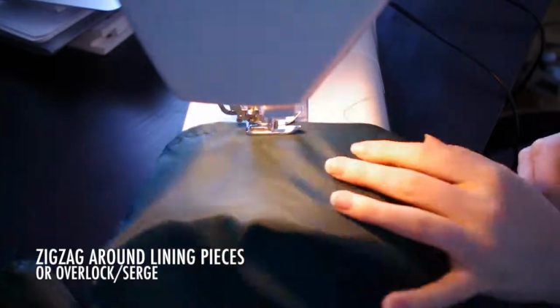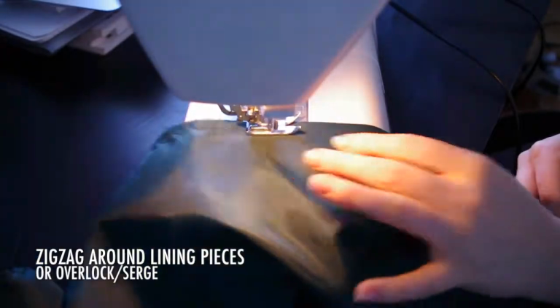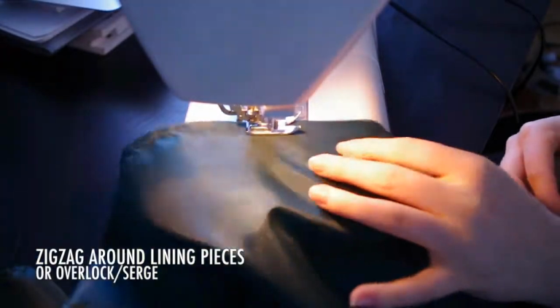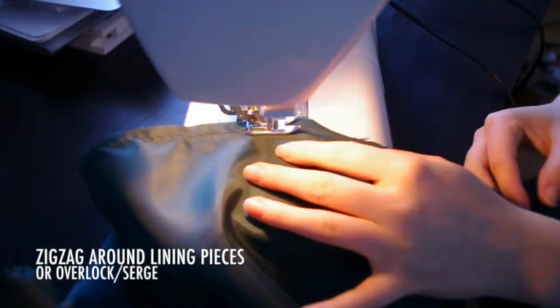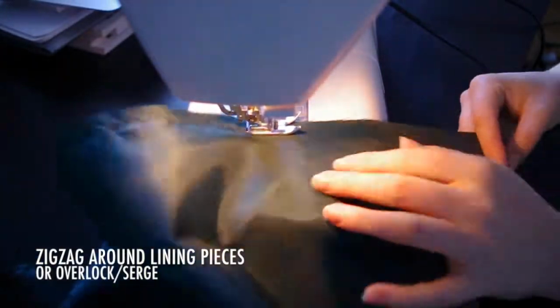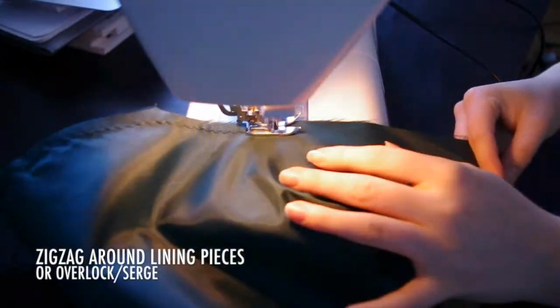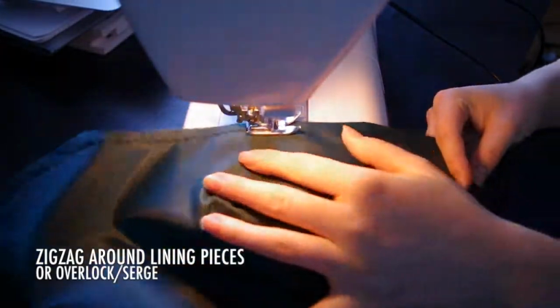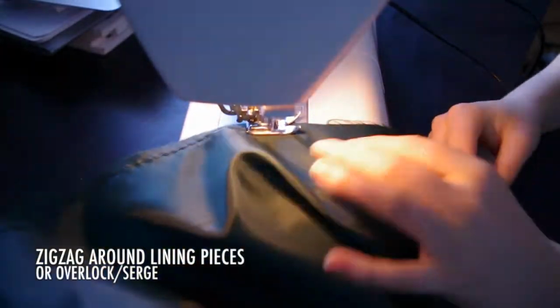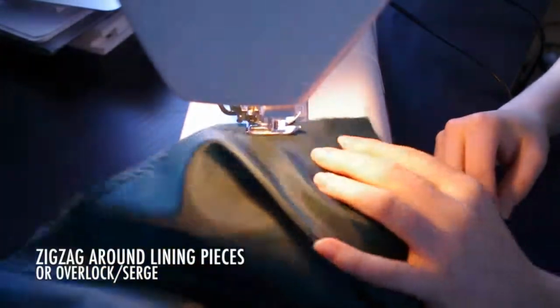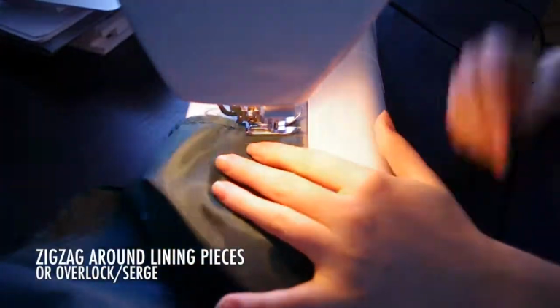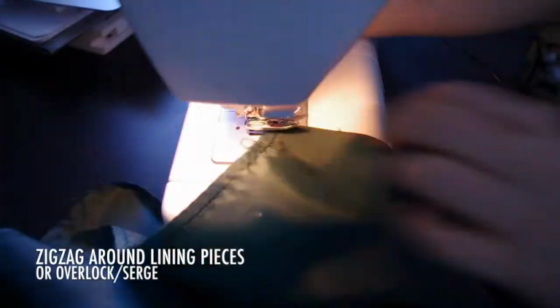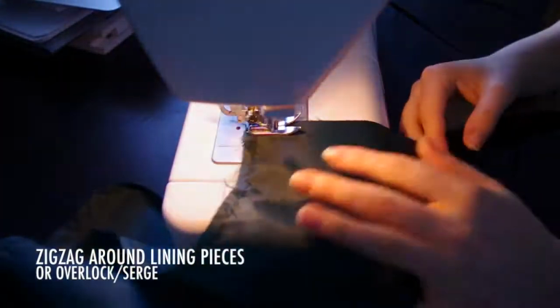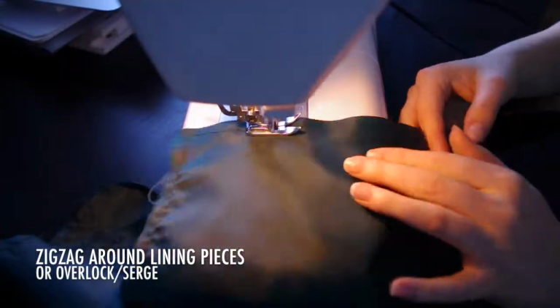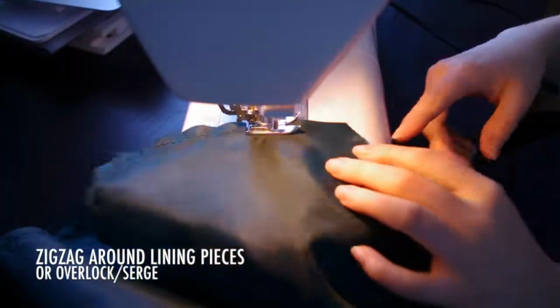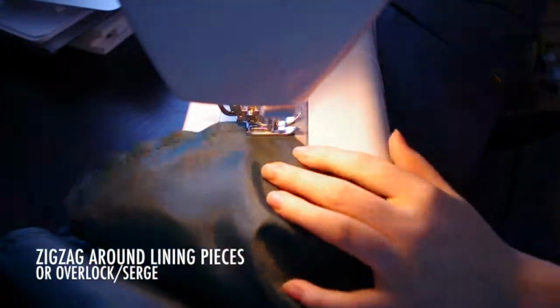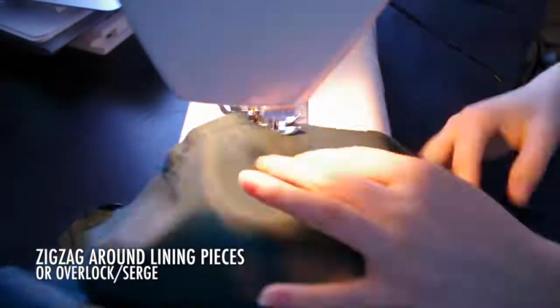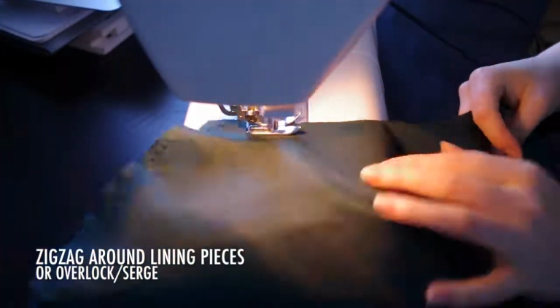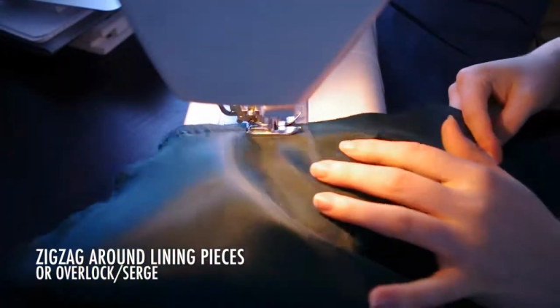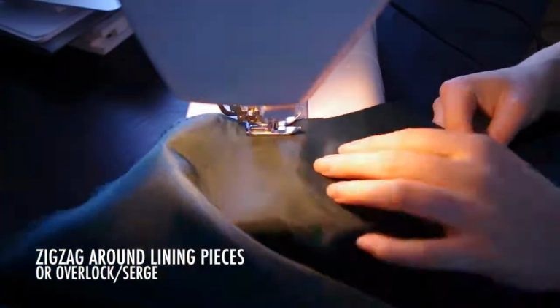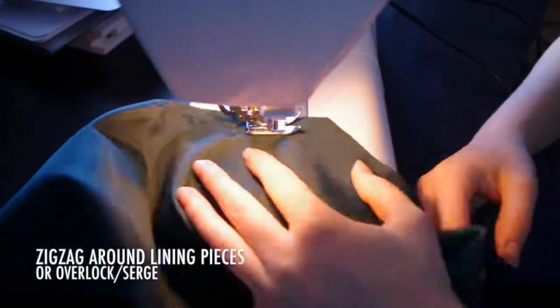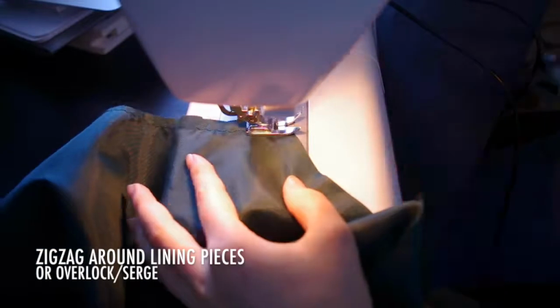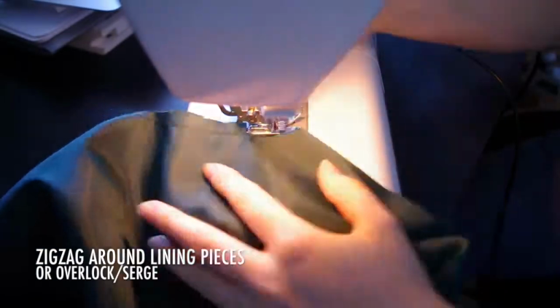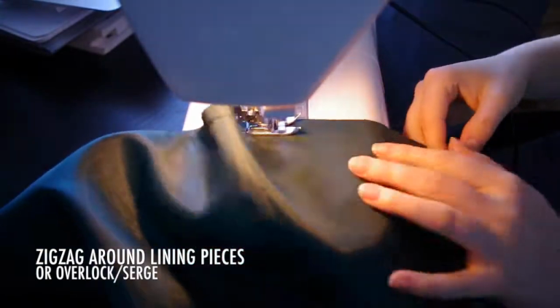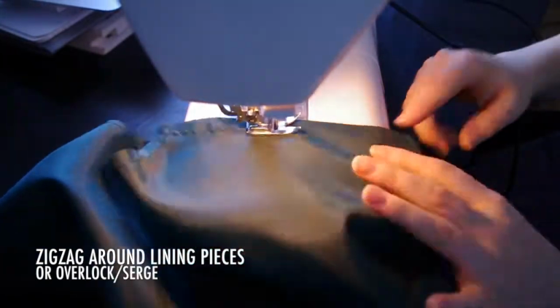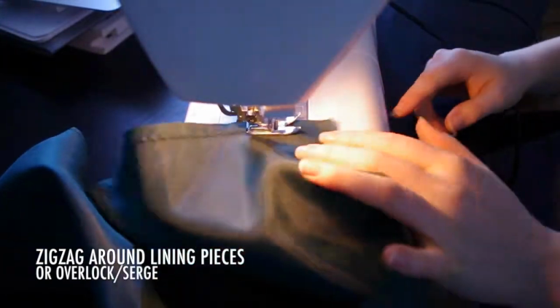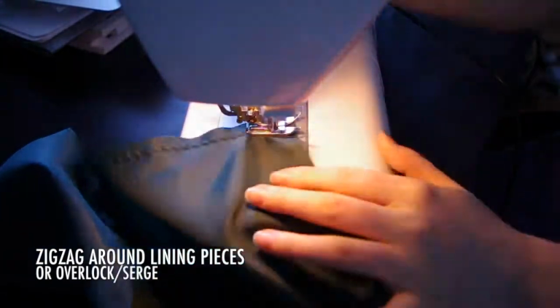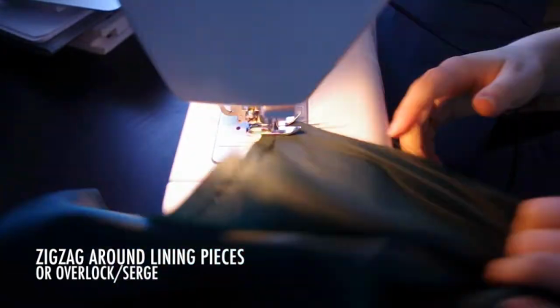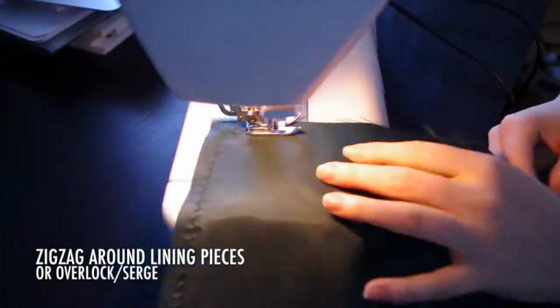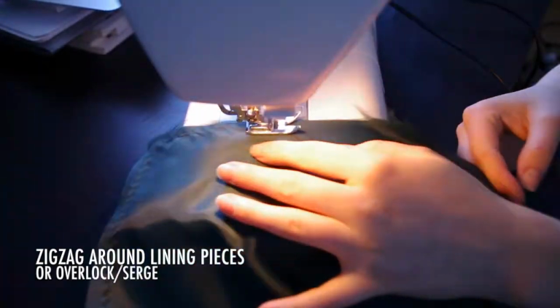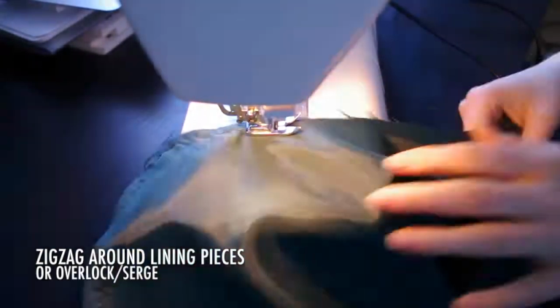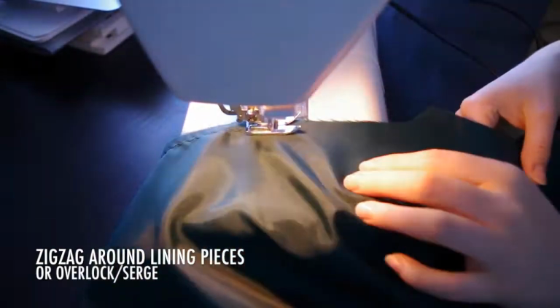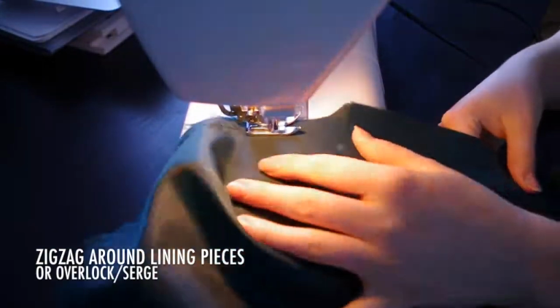Zigzag or serge around the lining pieces to keep them from fraying, and you might have to do this on the quilted pieces depending on the outer fabric of the quilting.